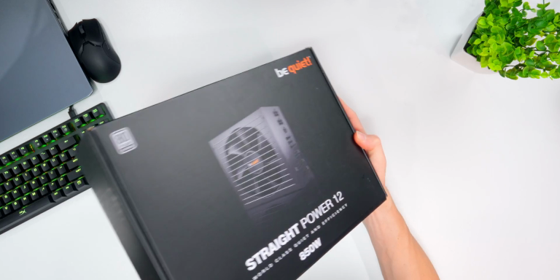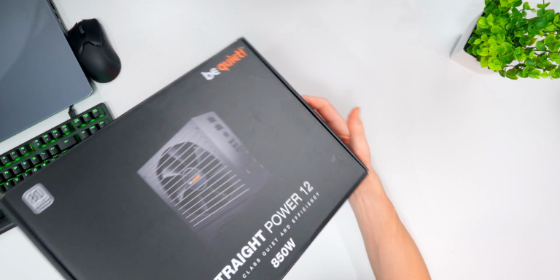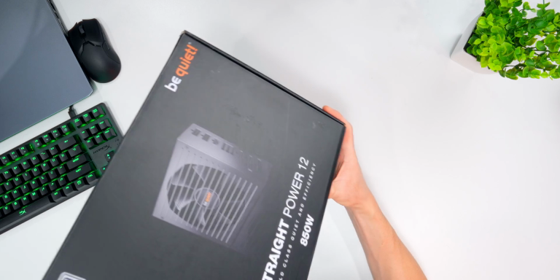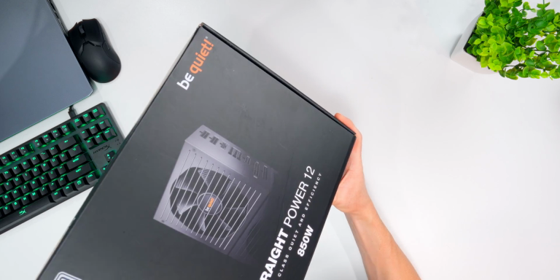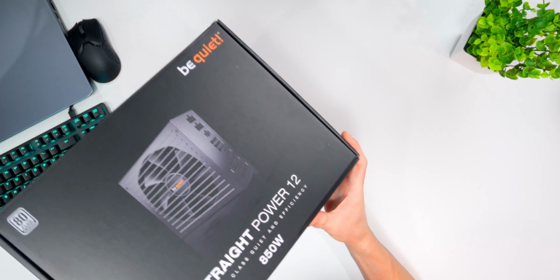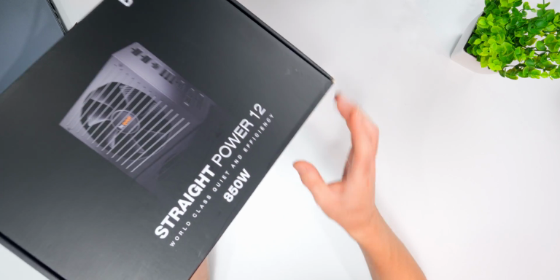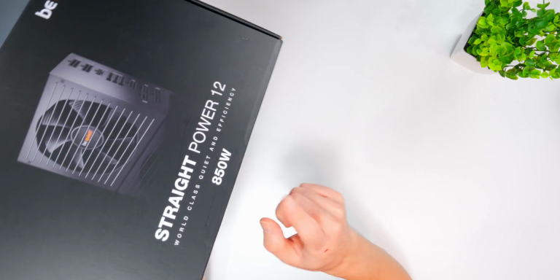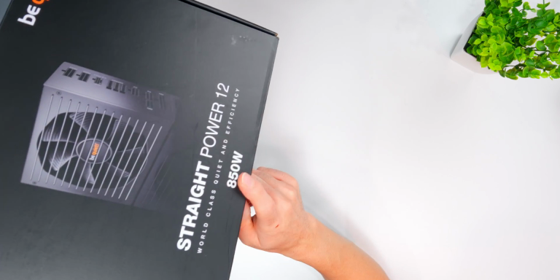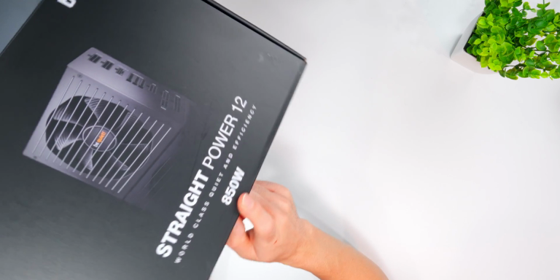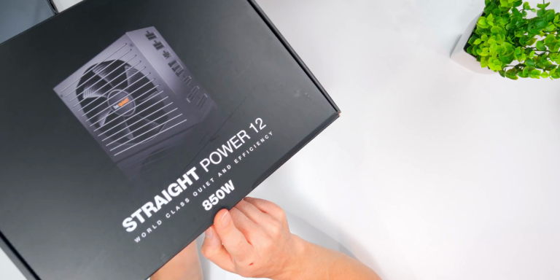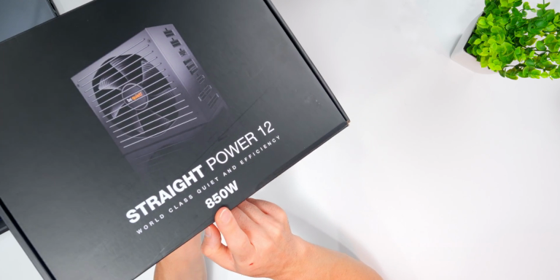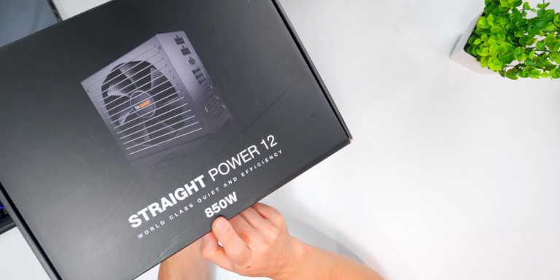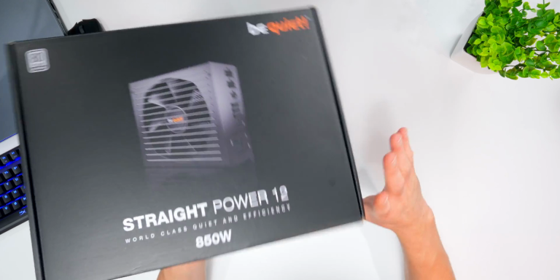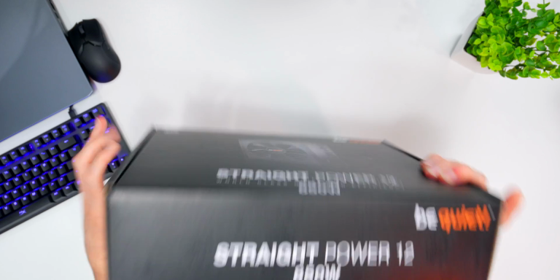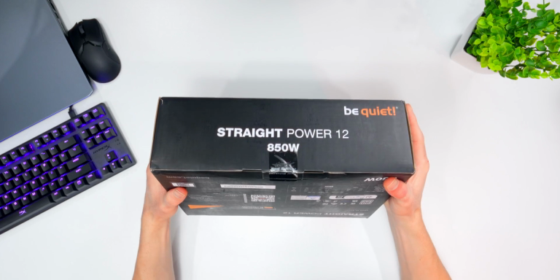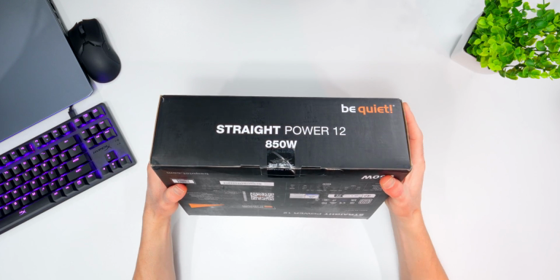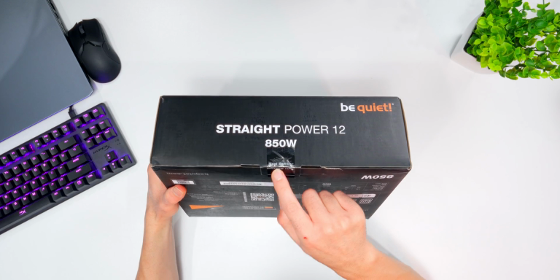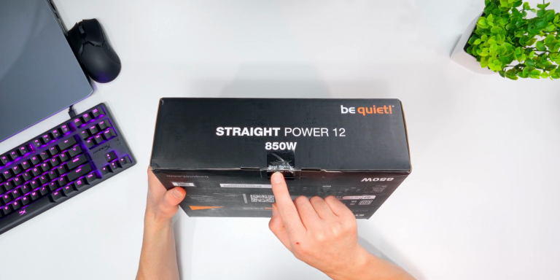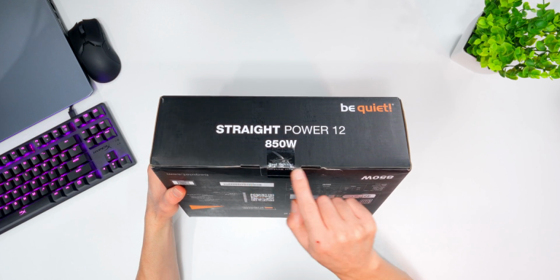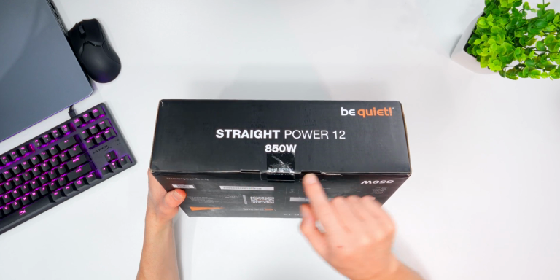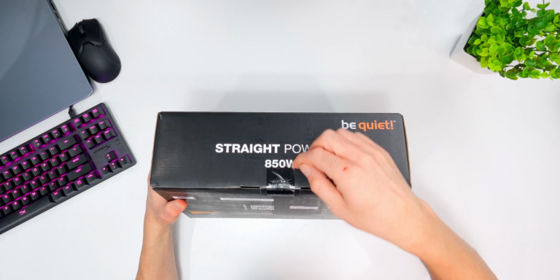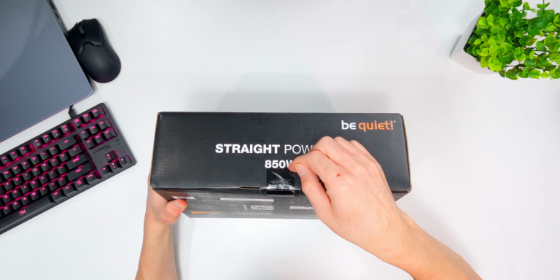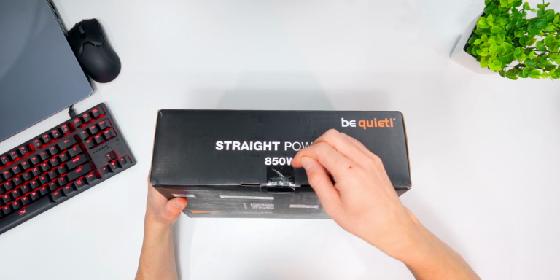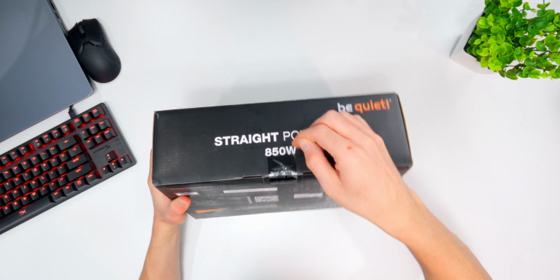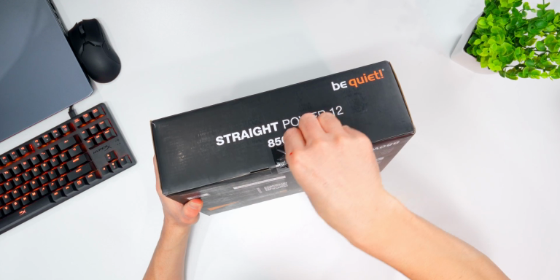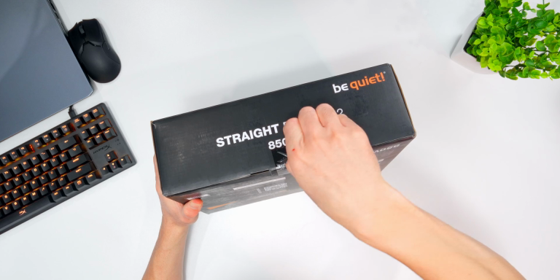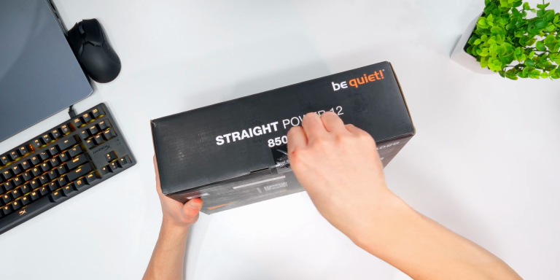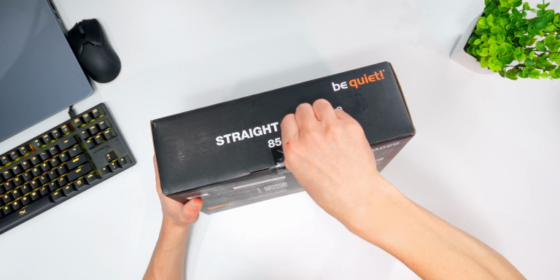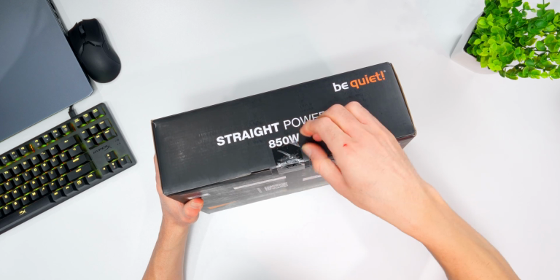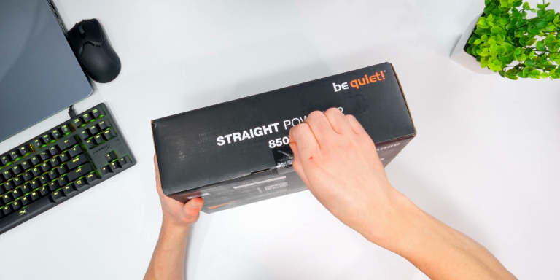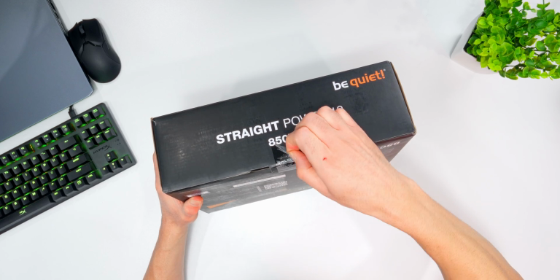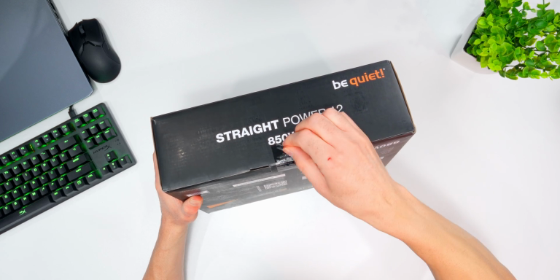Let's get this thing open and see what we're dealing with. This is the 850 watt model, and there's the factory seal right there. Much appreciated, BeQuiet. Other manufacturers take note — seal your products always, especially high-end stuff like this.